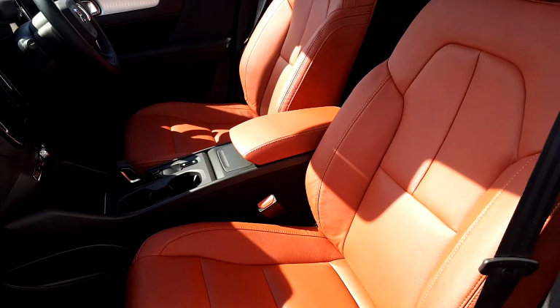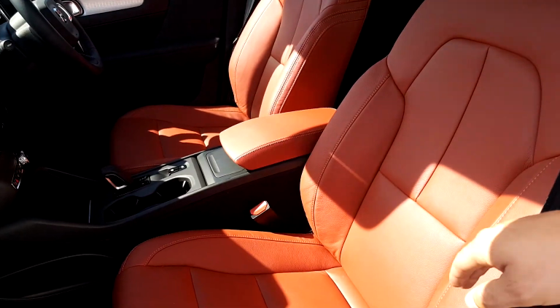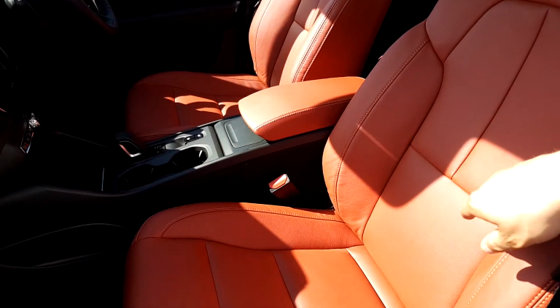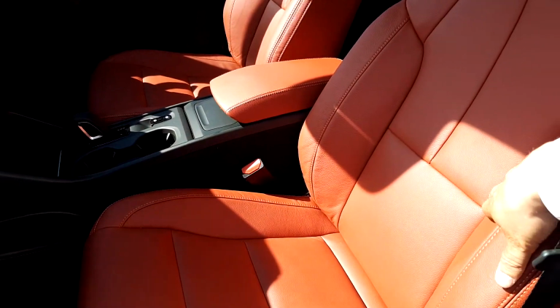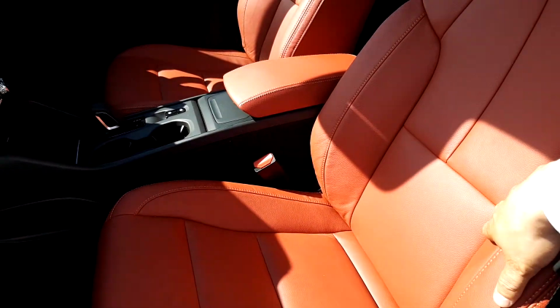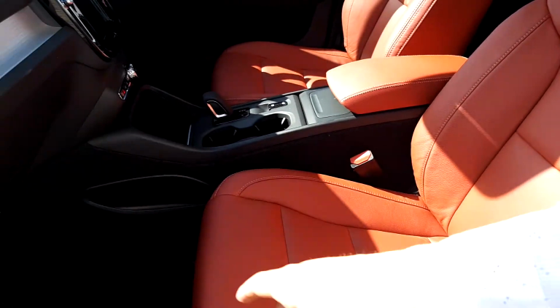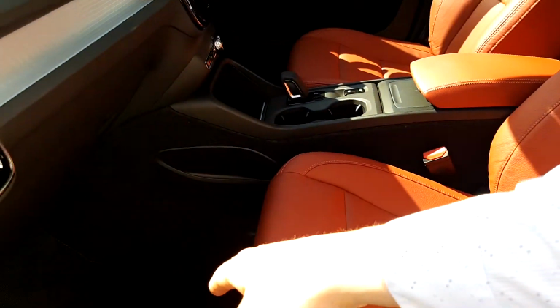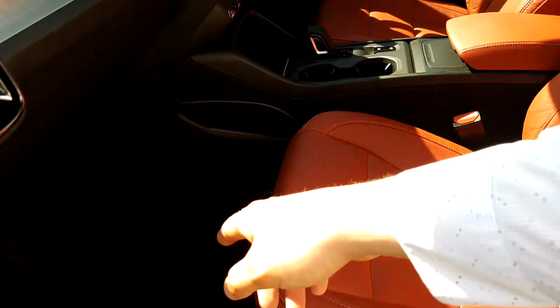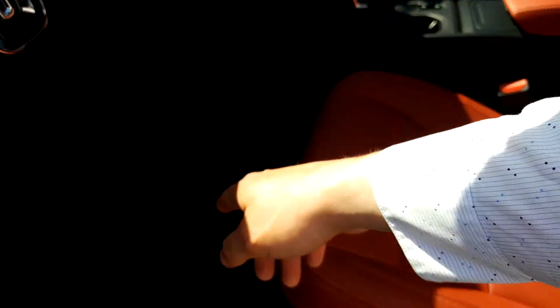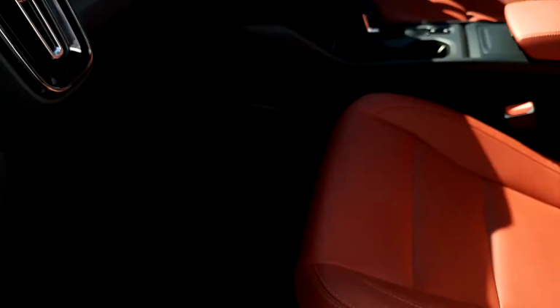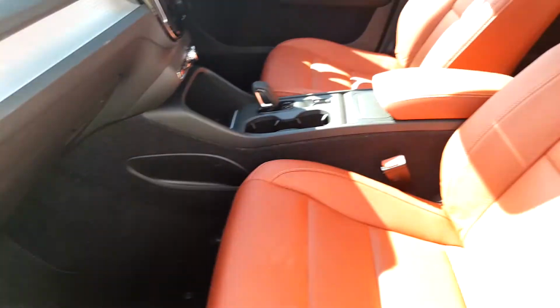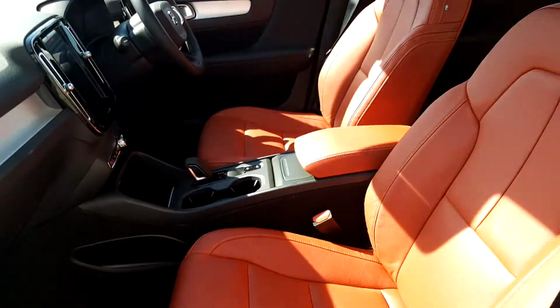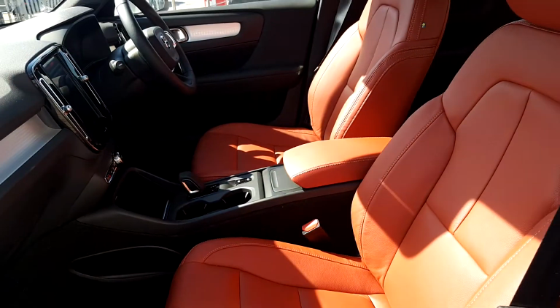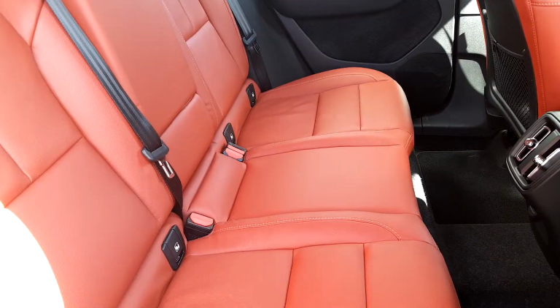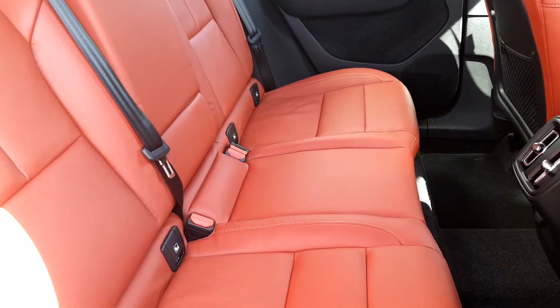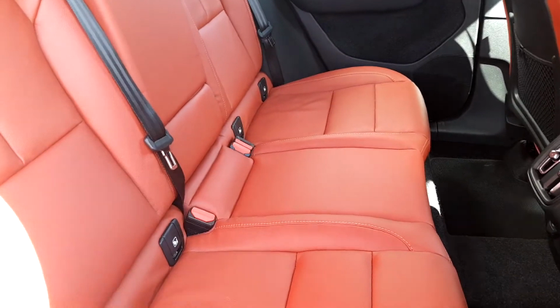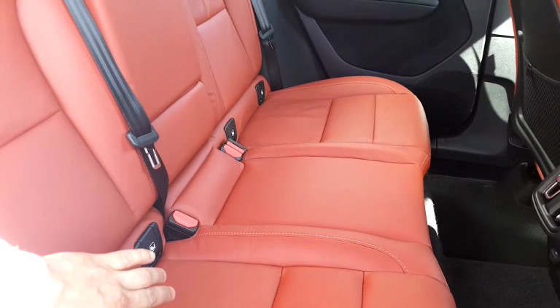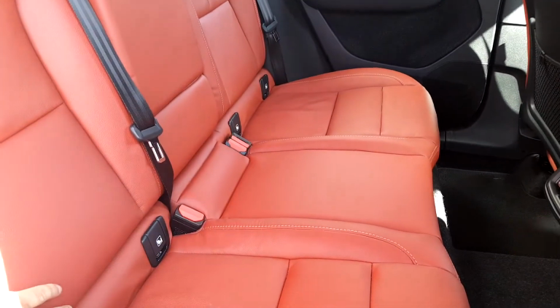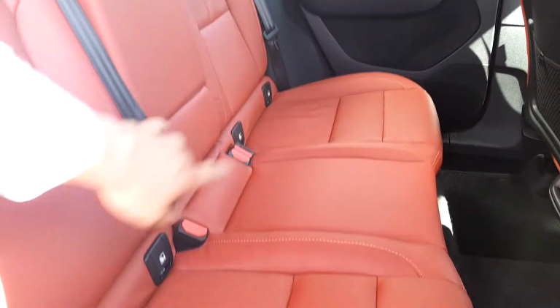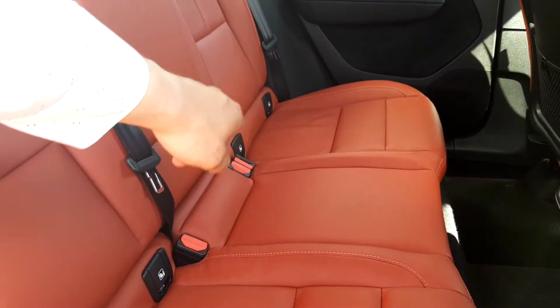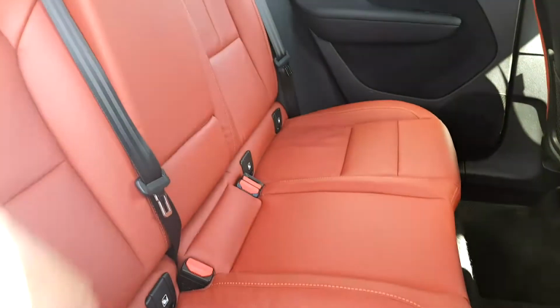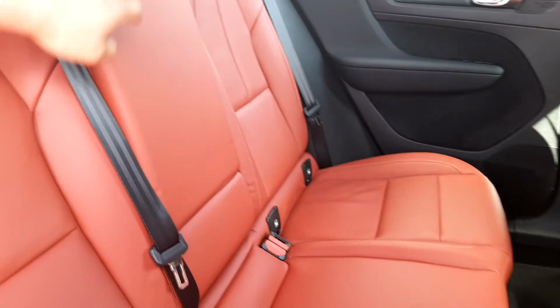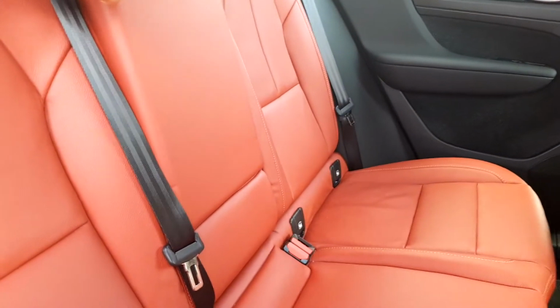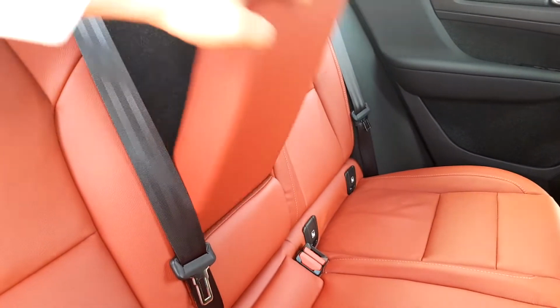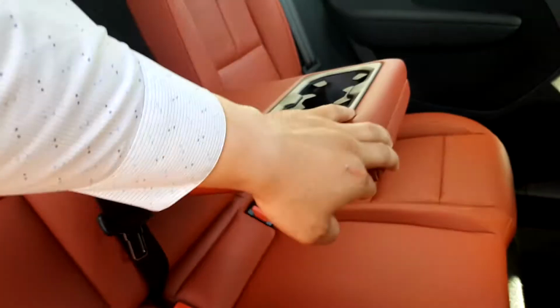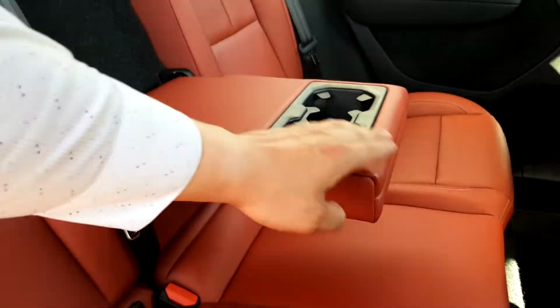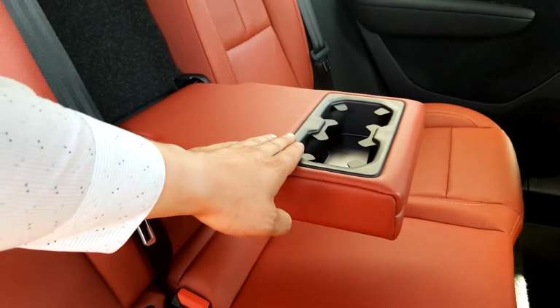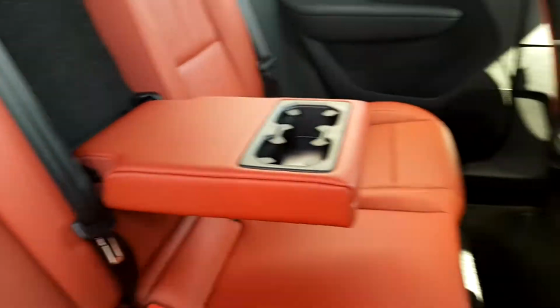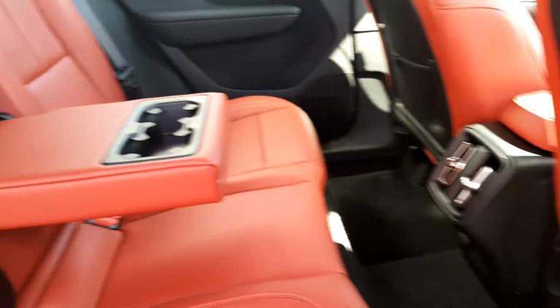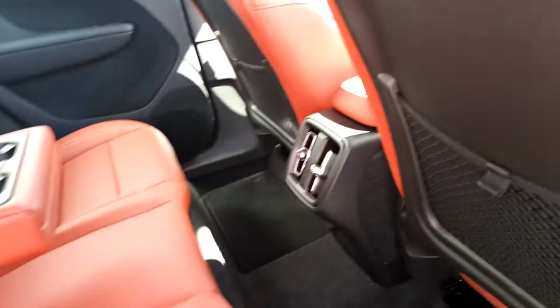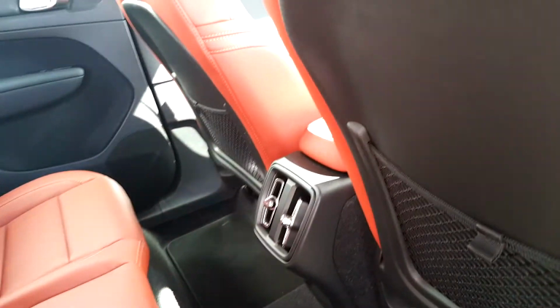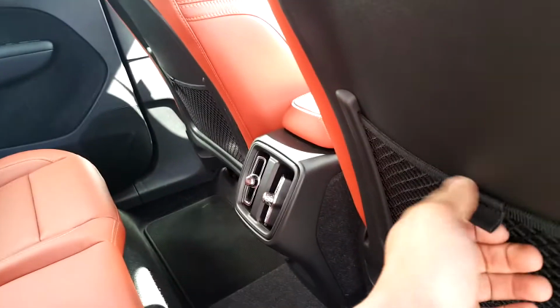We have a red full leather interior with our charcoal mats and a charcoal floor just down here. We have our auto fix points, one here and one on the far side. We also have our armrest that falls down just here with our two cup holders and then we also have an extra storage space just in here.